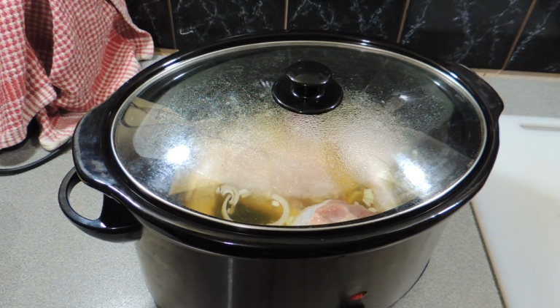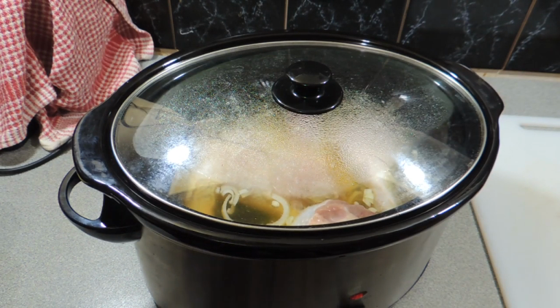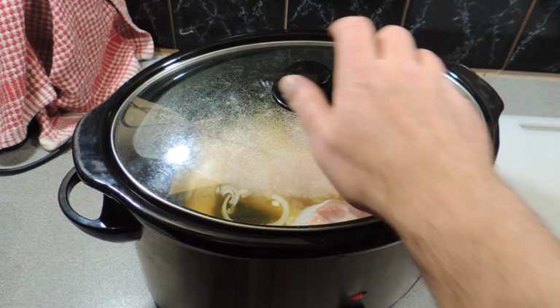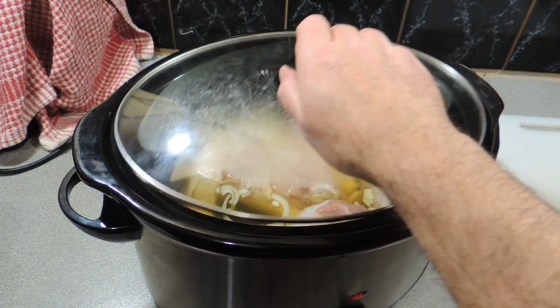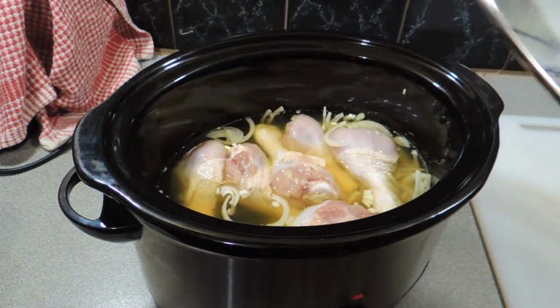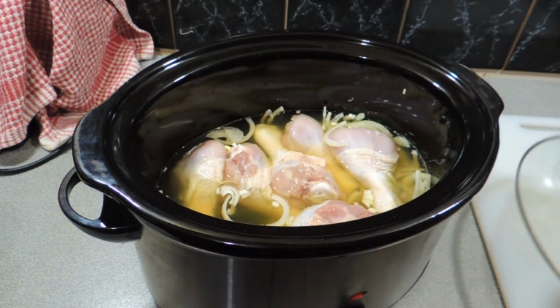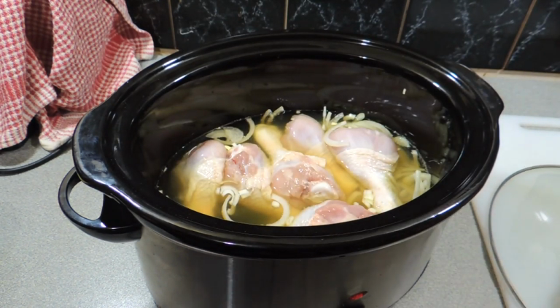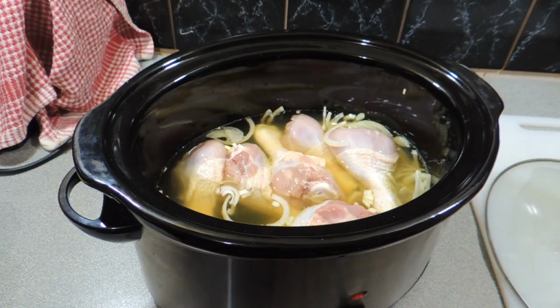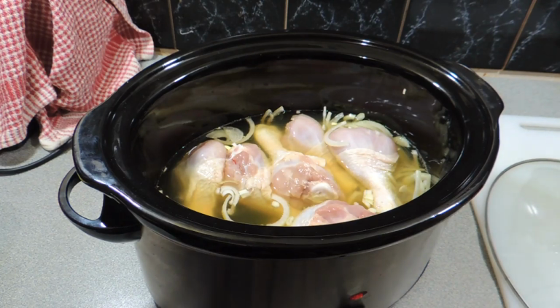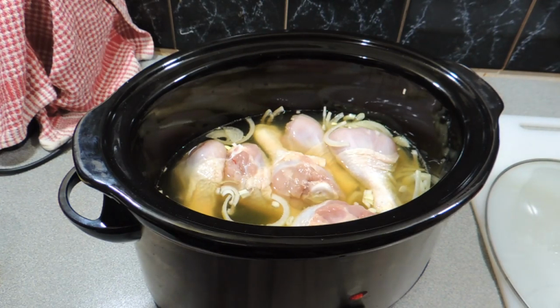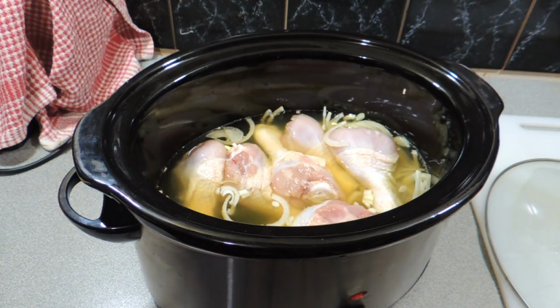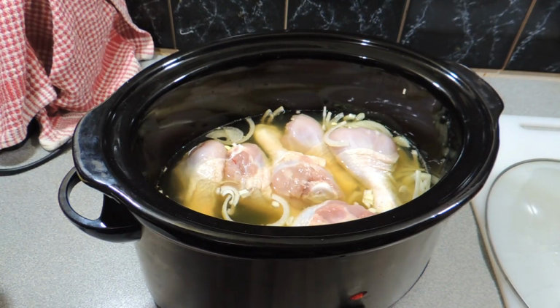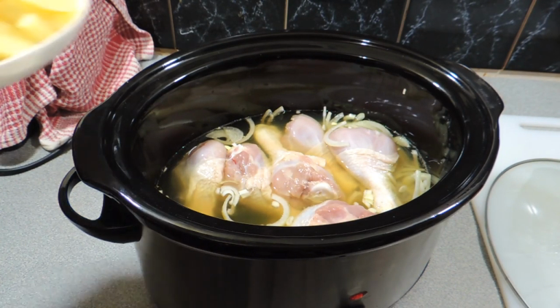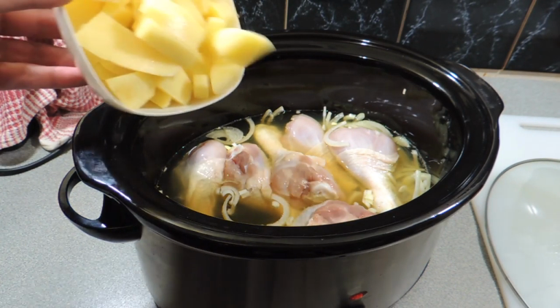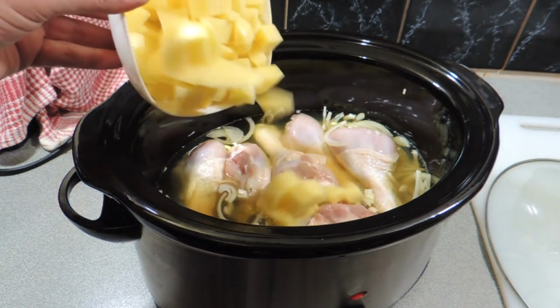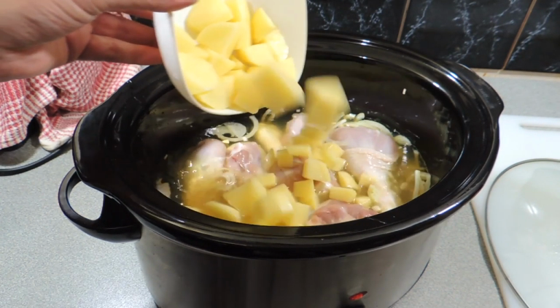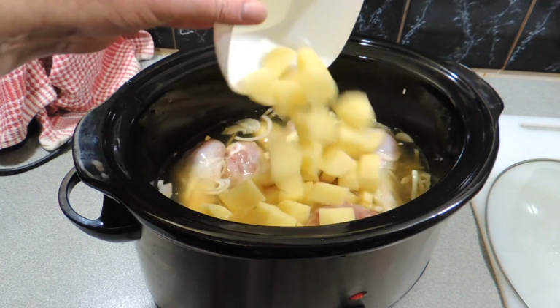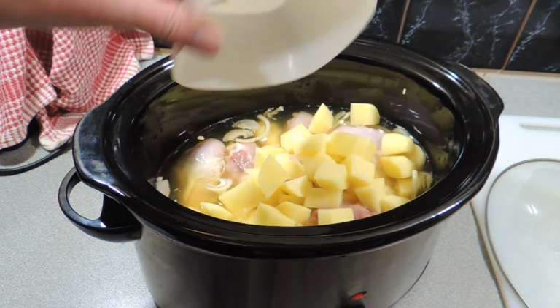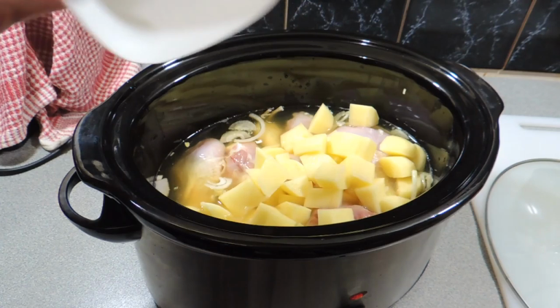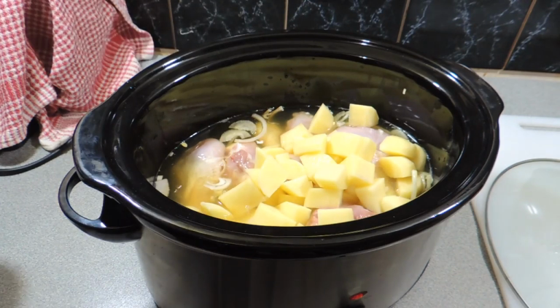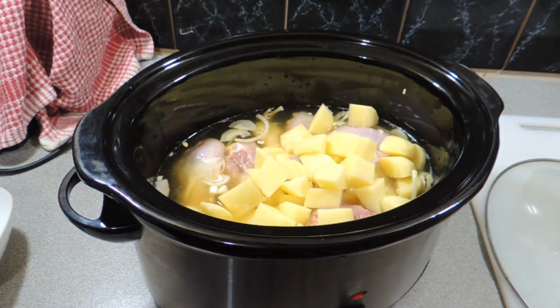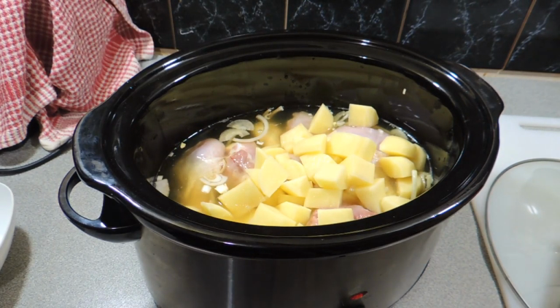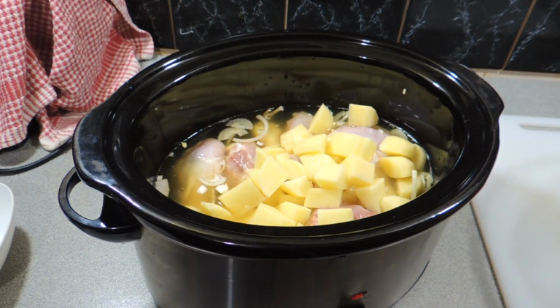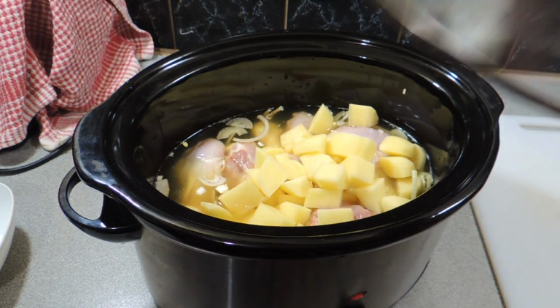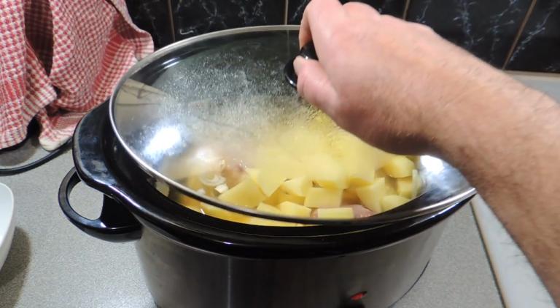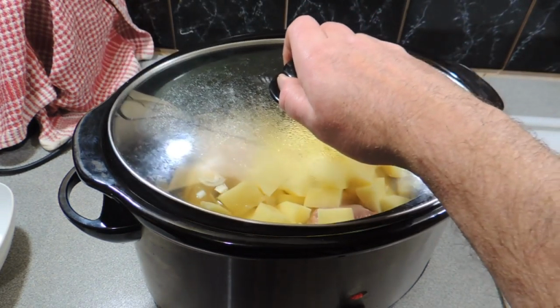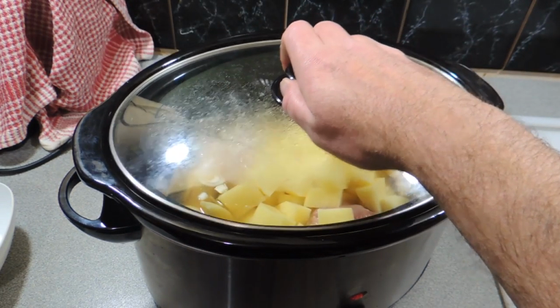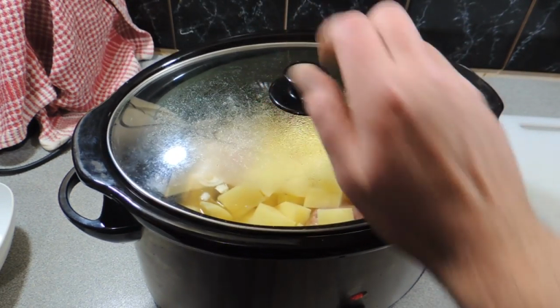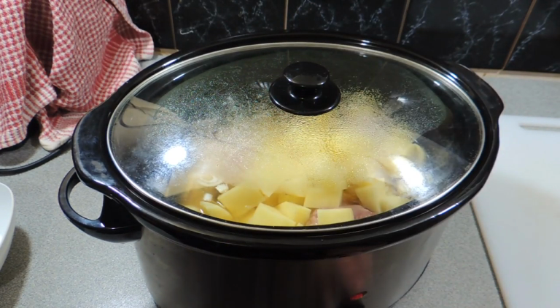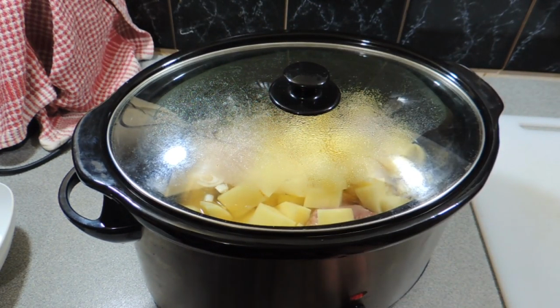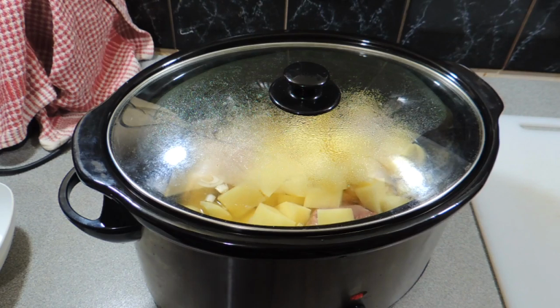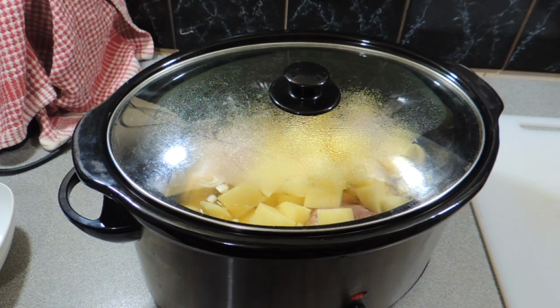Alright, so I'm around about an hour and a half in. Just cooking this on low, and I'm going to add in two potatoes, roughly chopped like that, and we'll let it continue to do its thing.